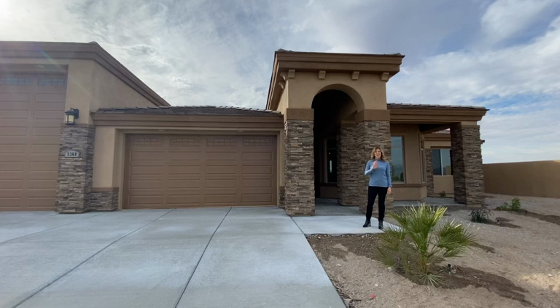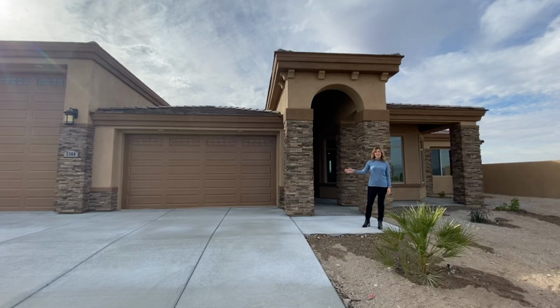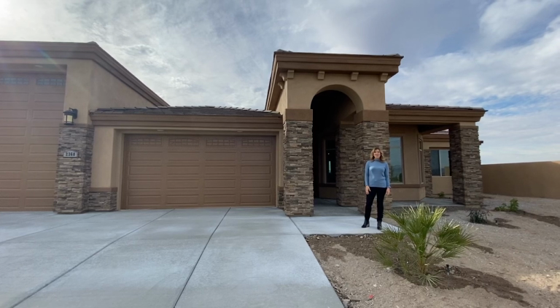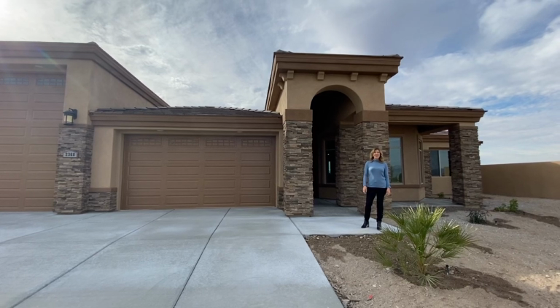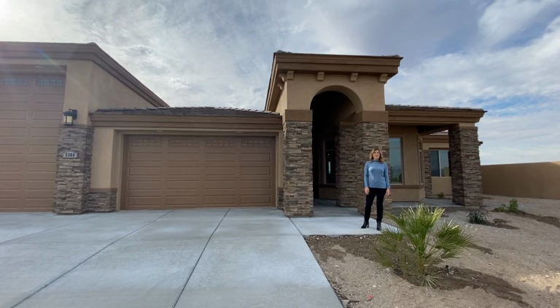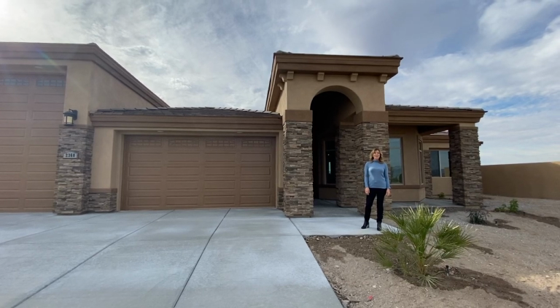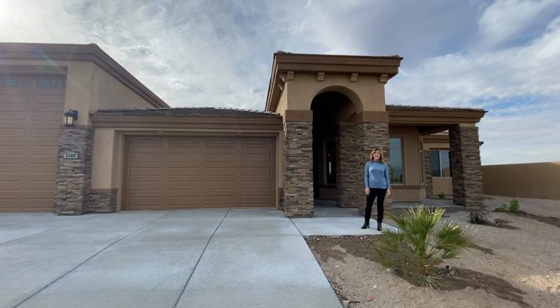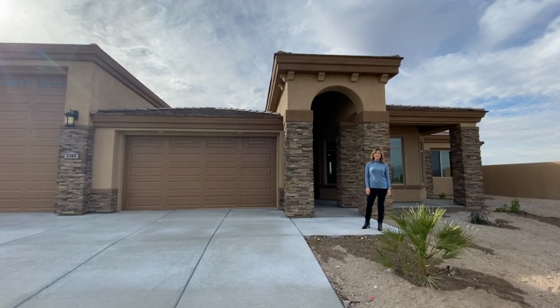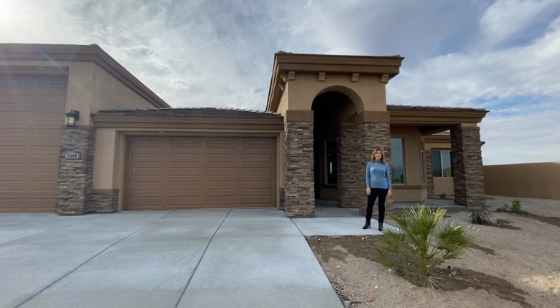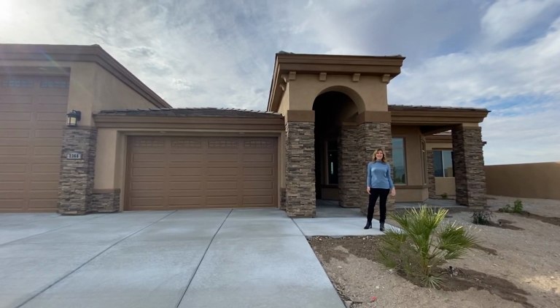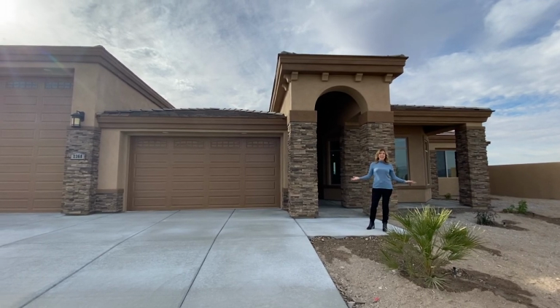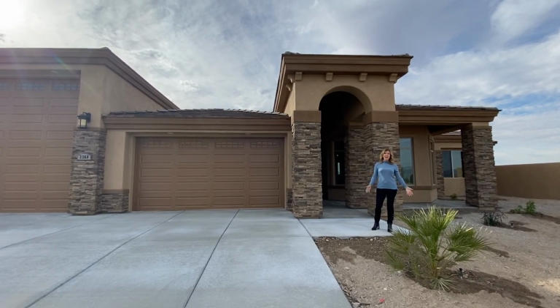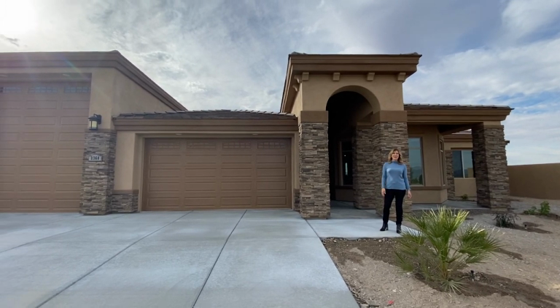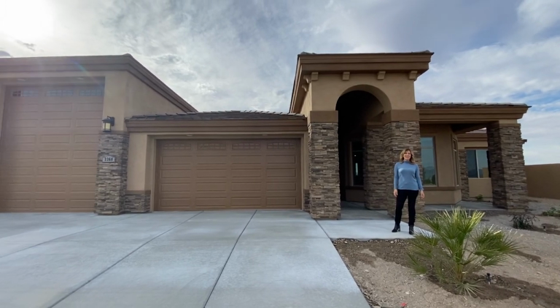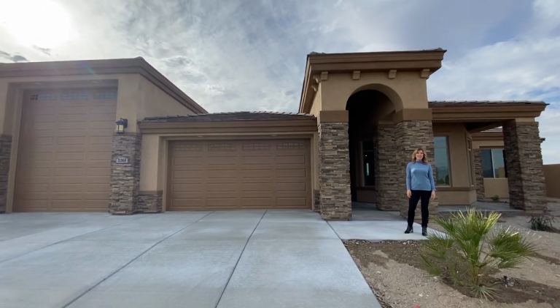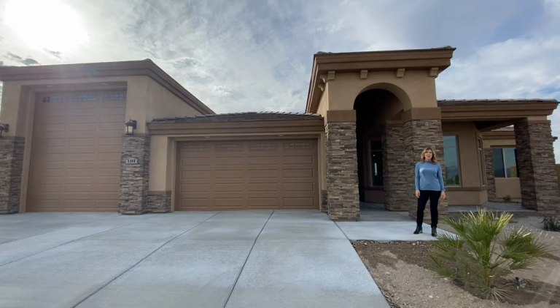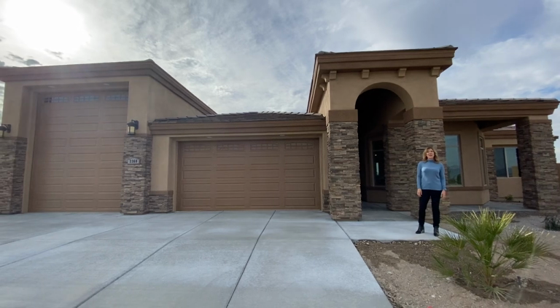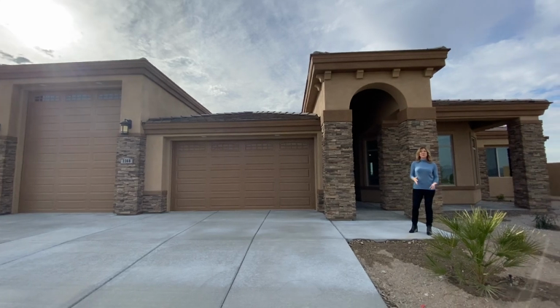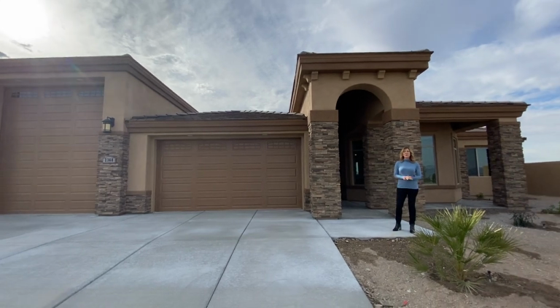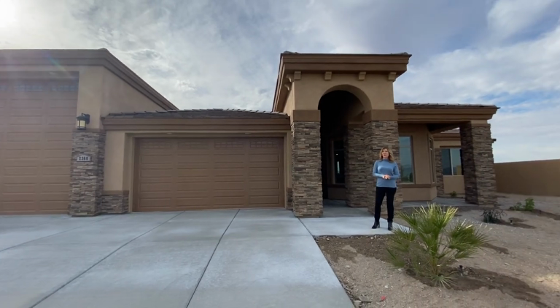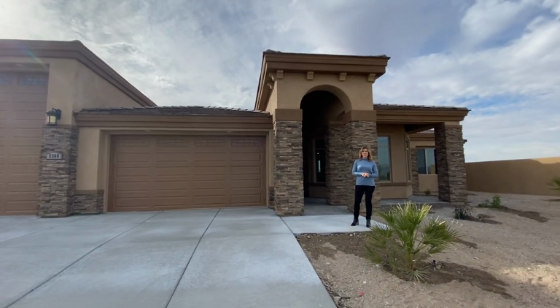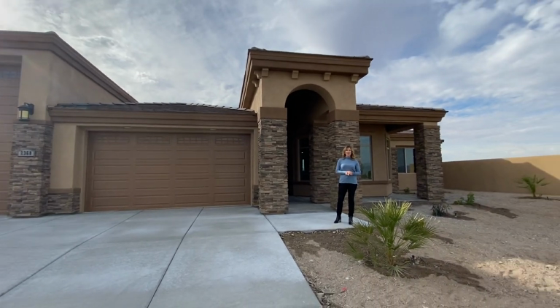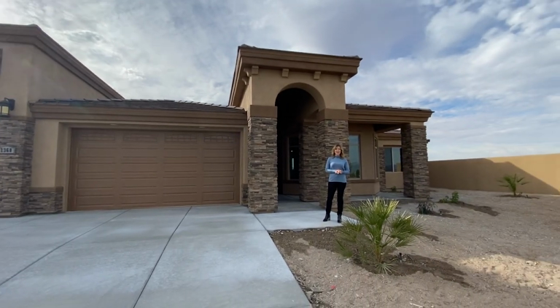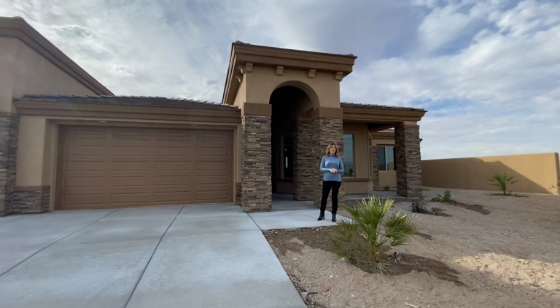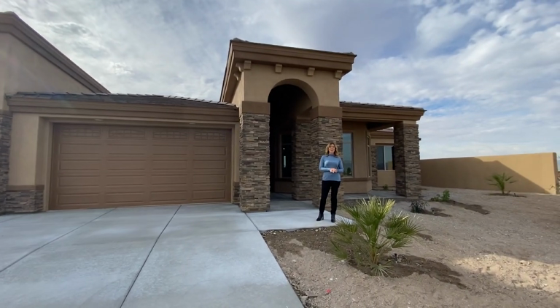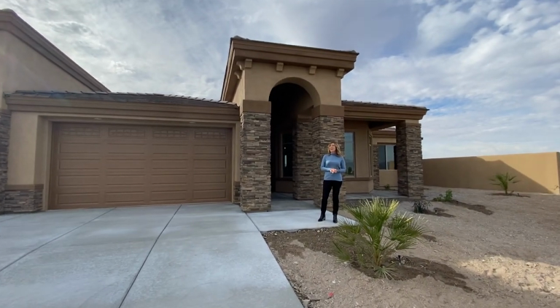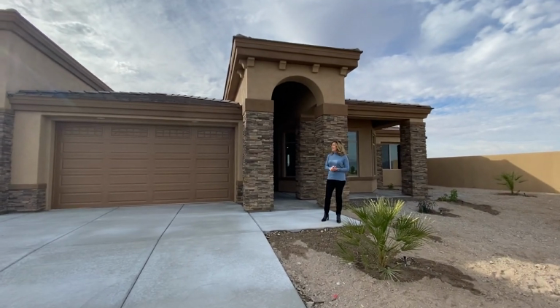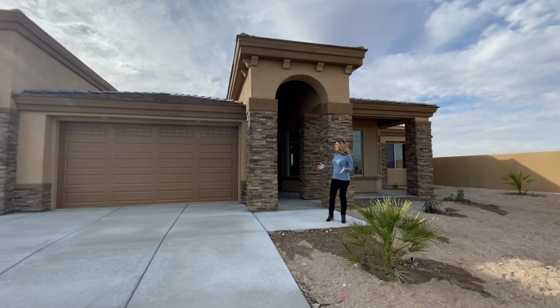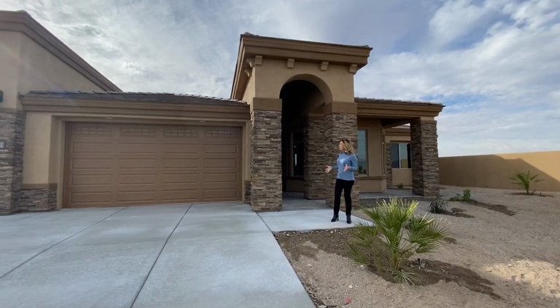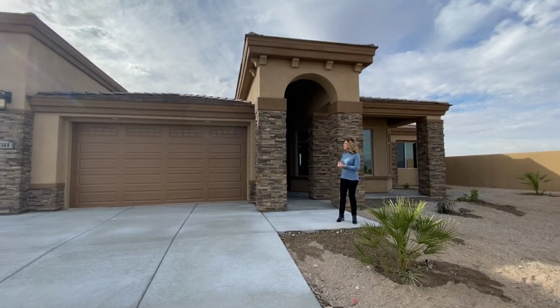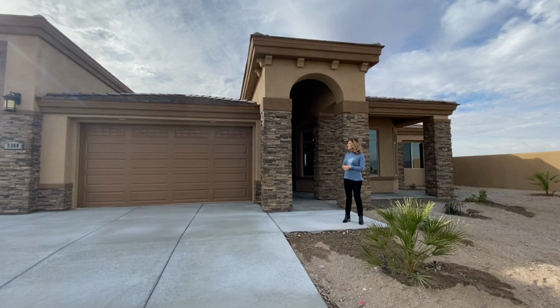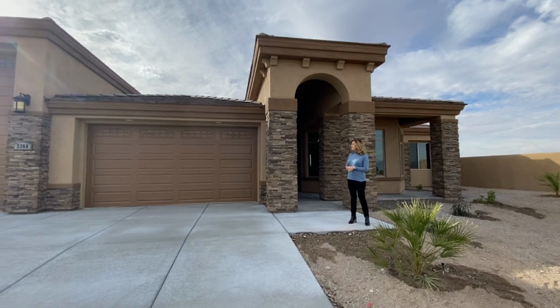Hi, Petra Fahy with Team Fahy and Country Ranch Realty. Today I'm out here at CLO, another beautiful golf course located in Fort Mojave, and this home has just been completed.